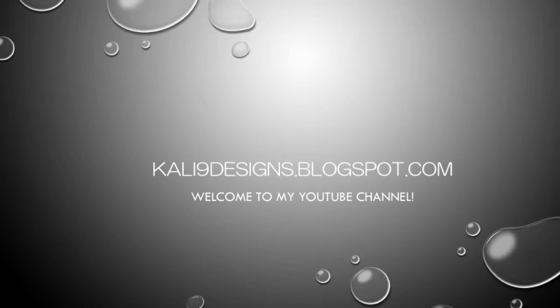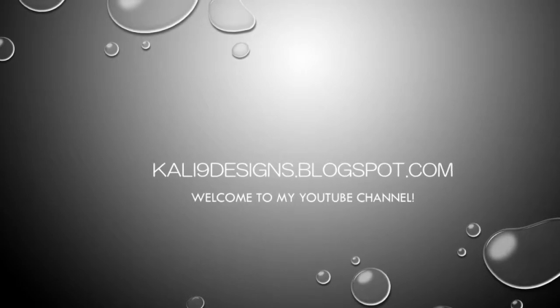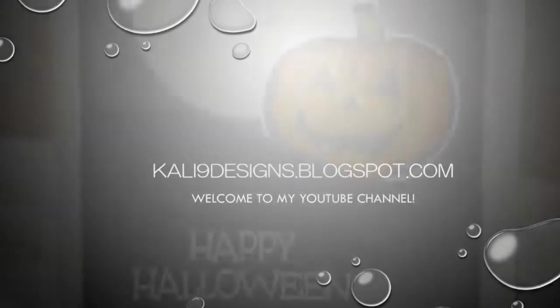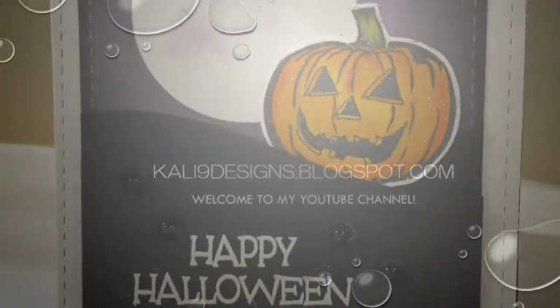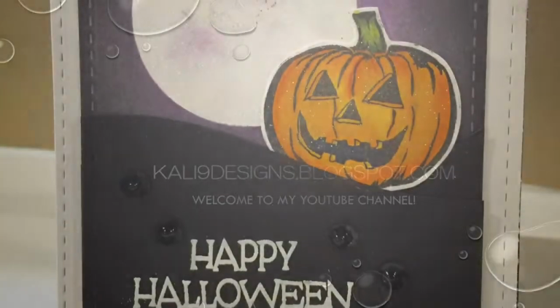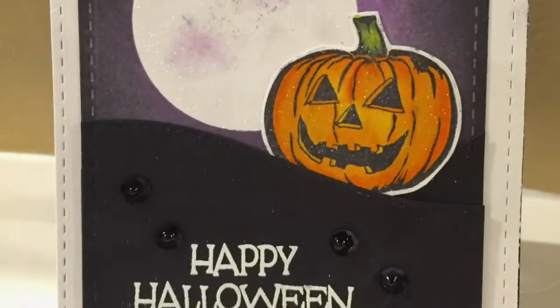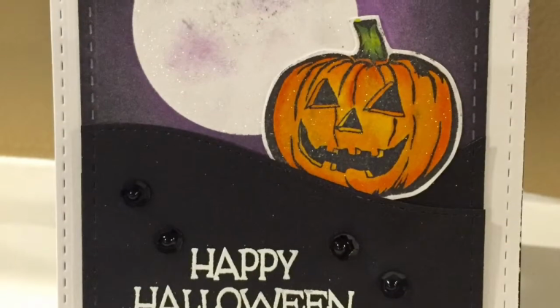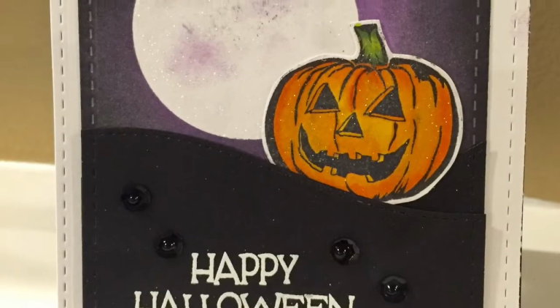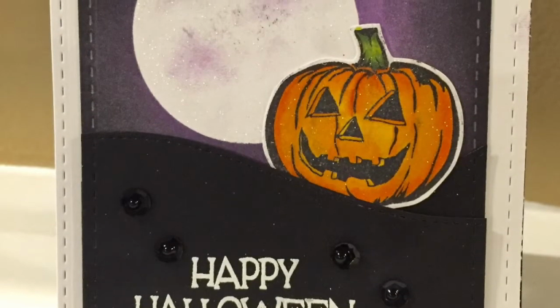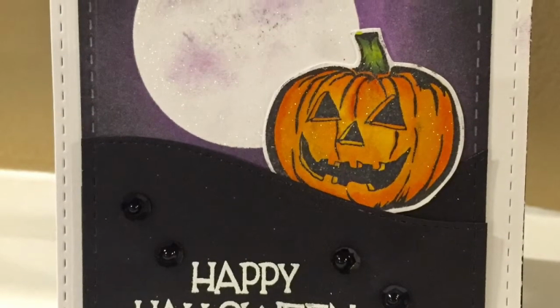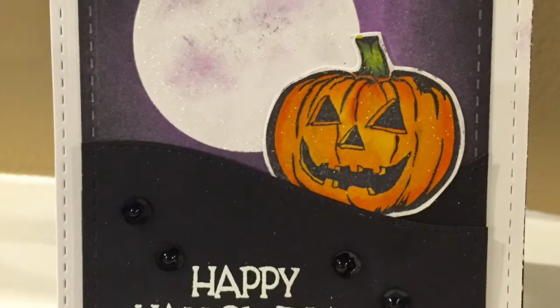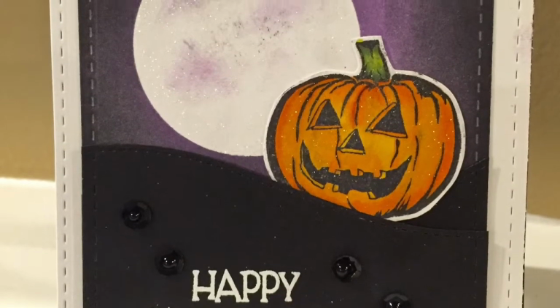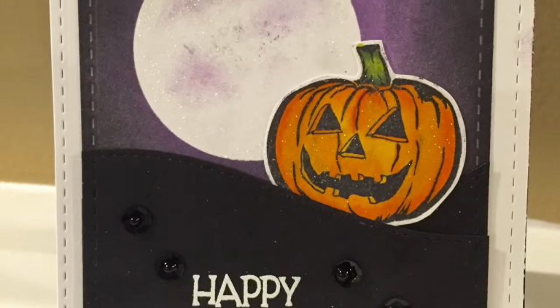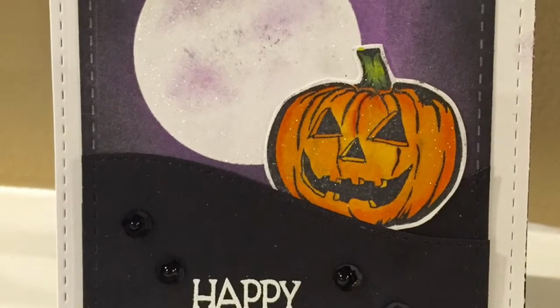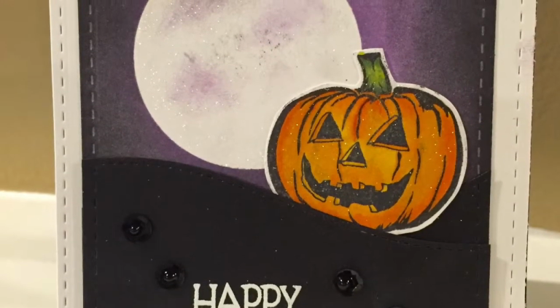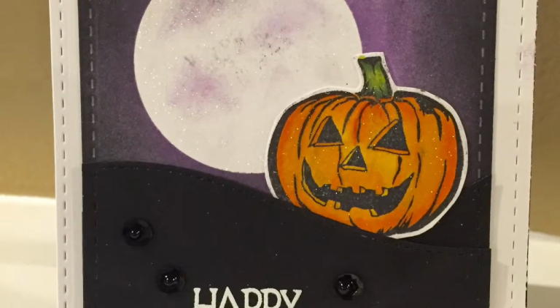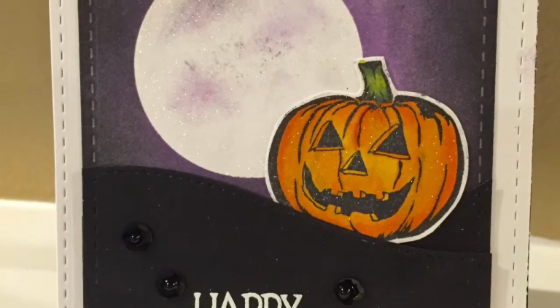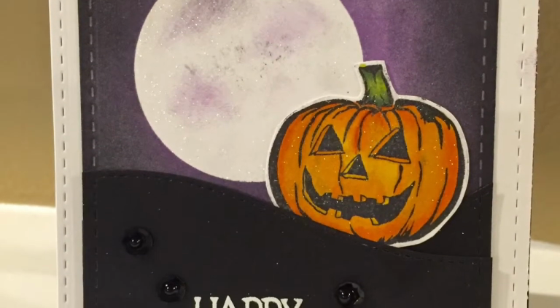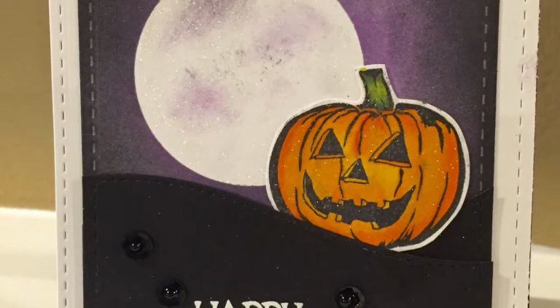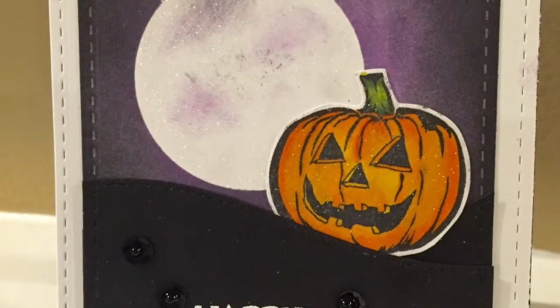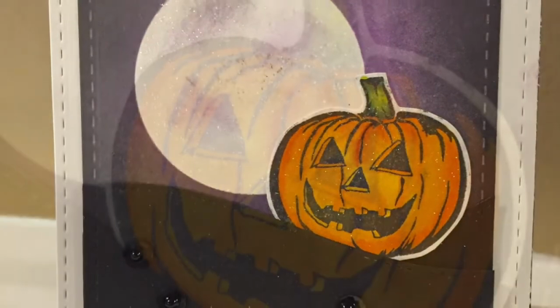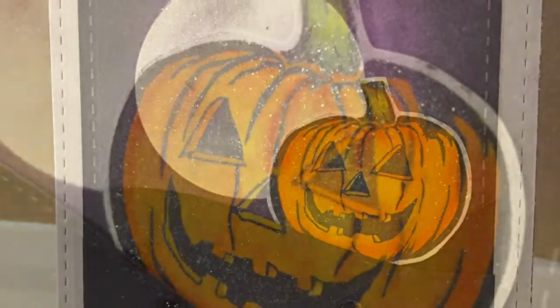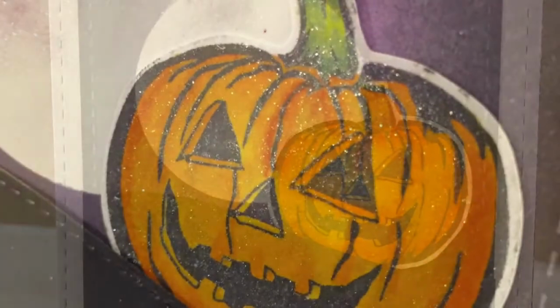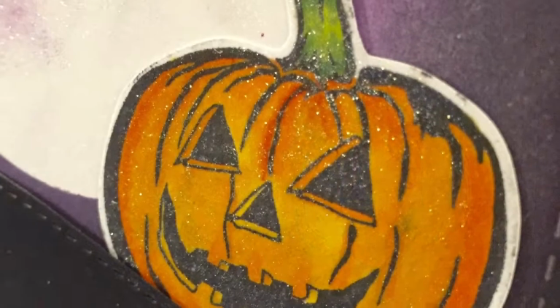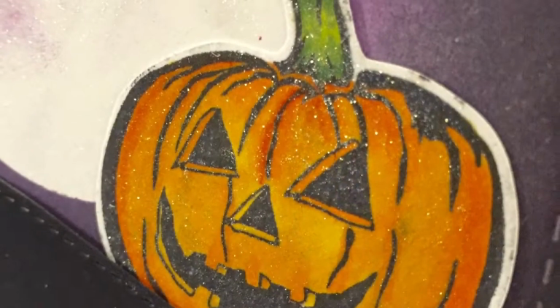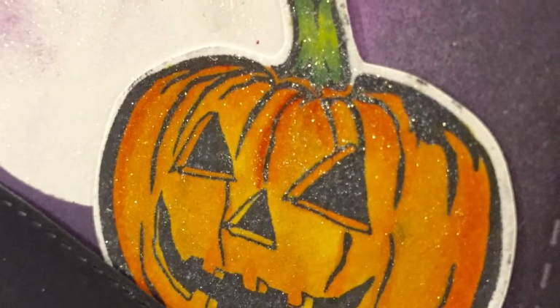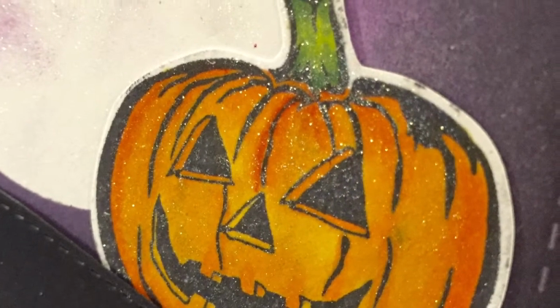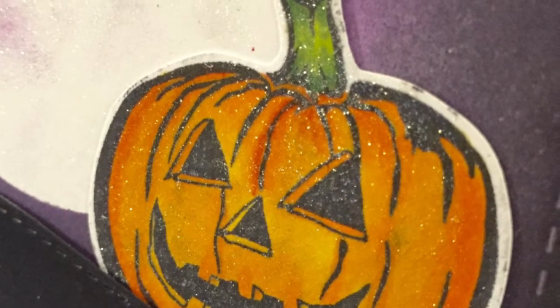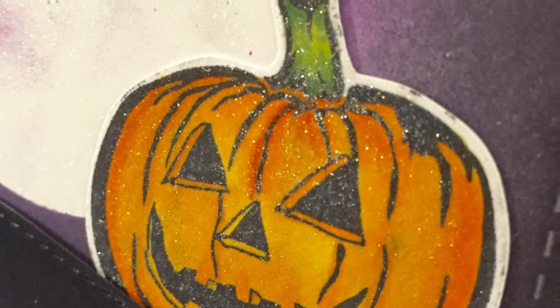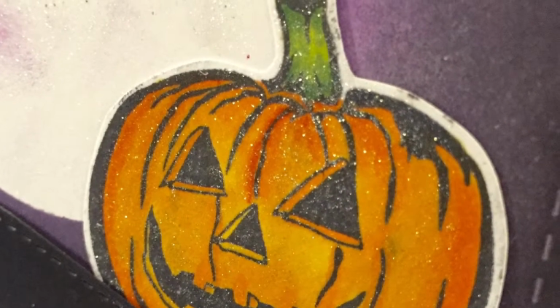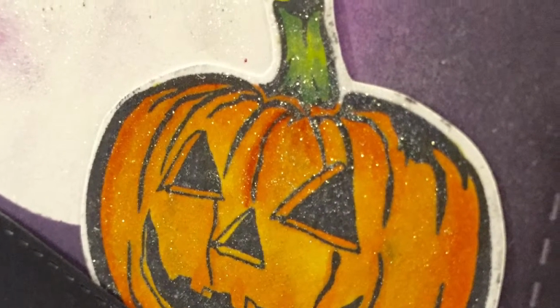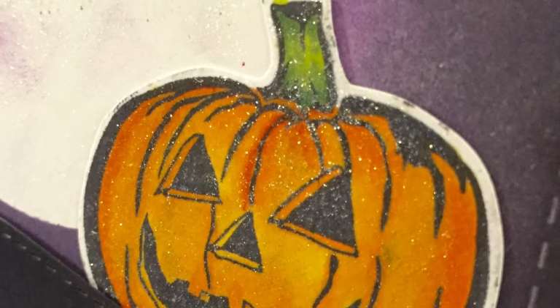Hello everyone, this is Katya from kalaninedesigns.blogspot.com. Today I have a very fun, cute Halloween card to share with you.